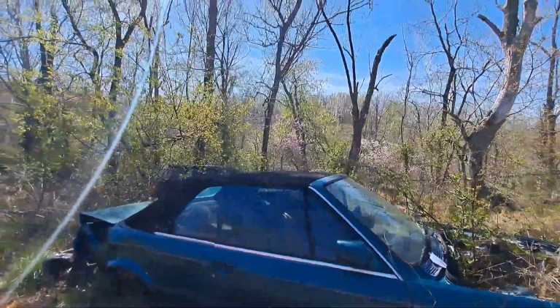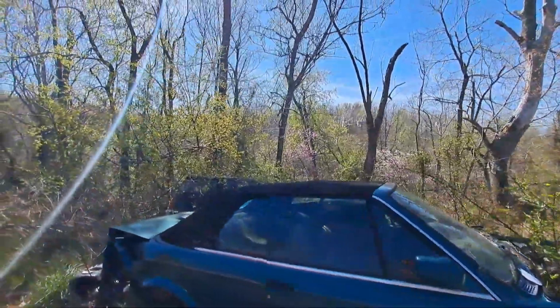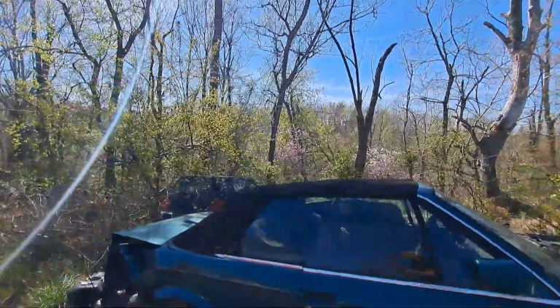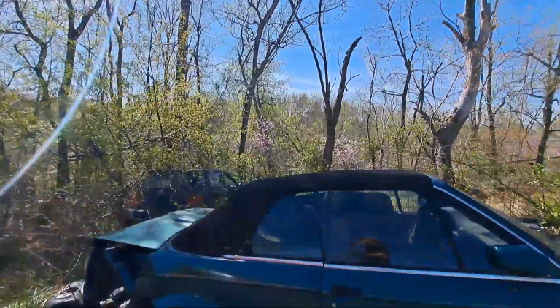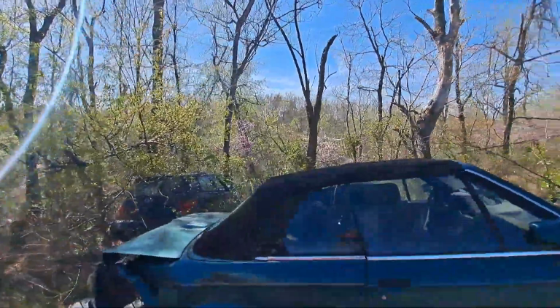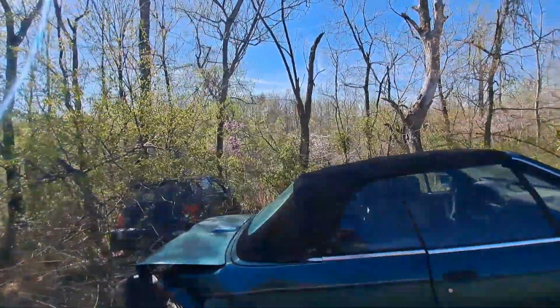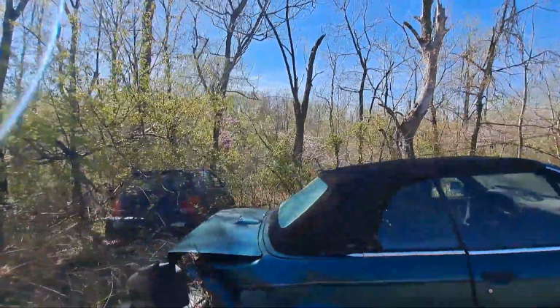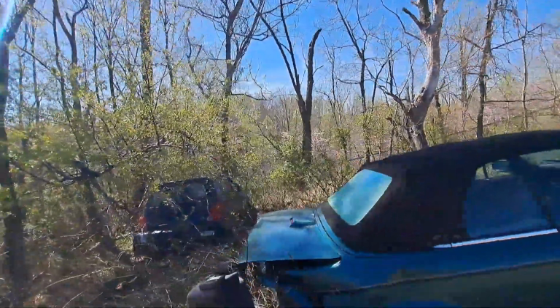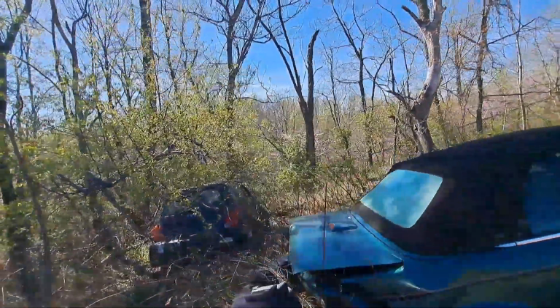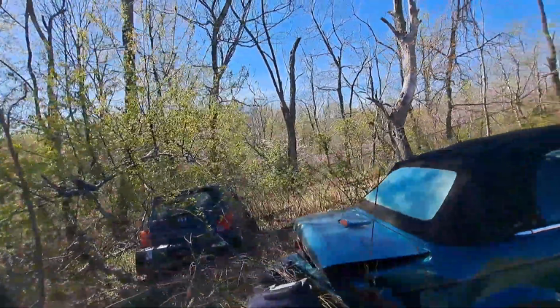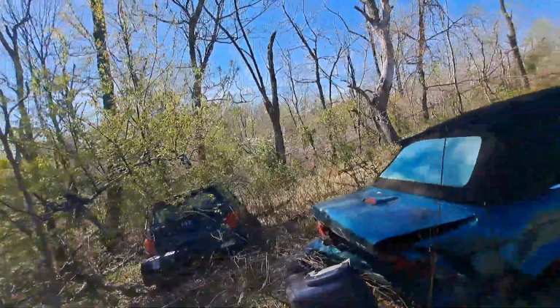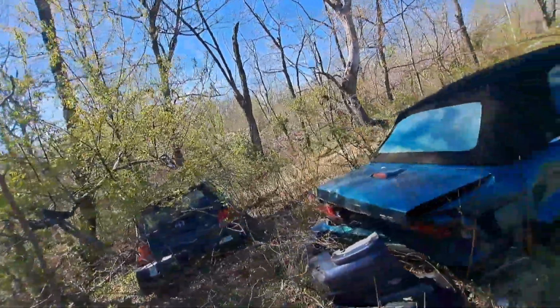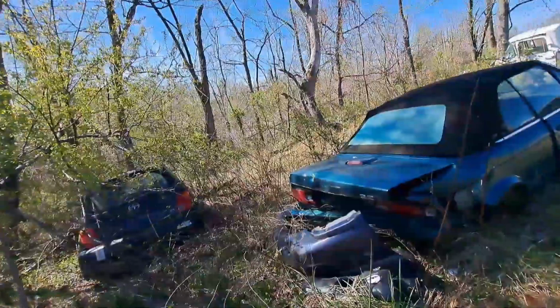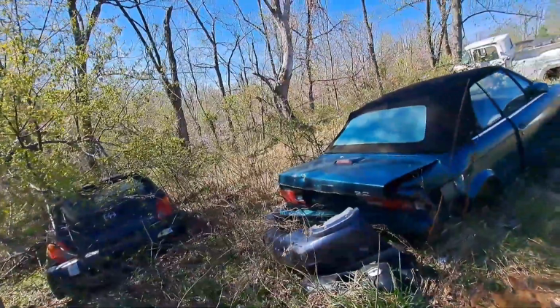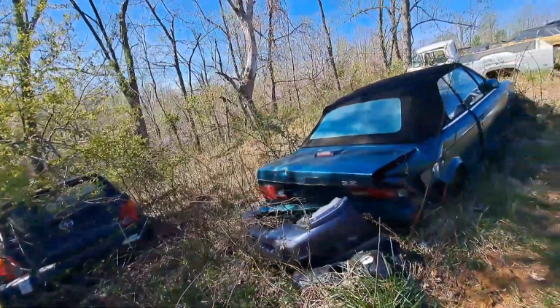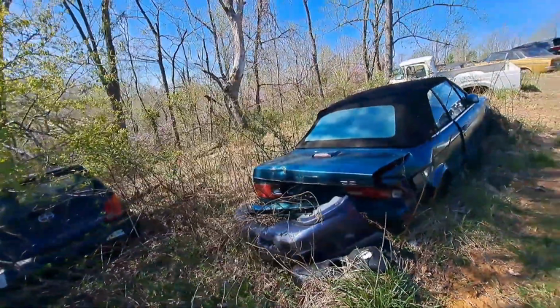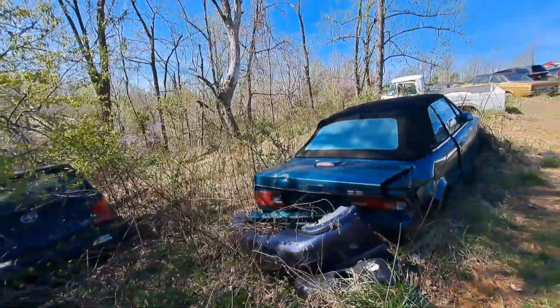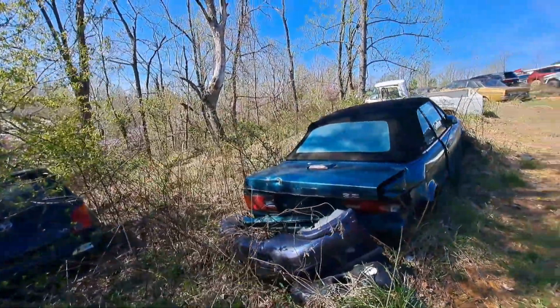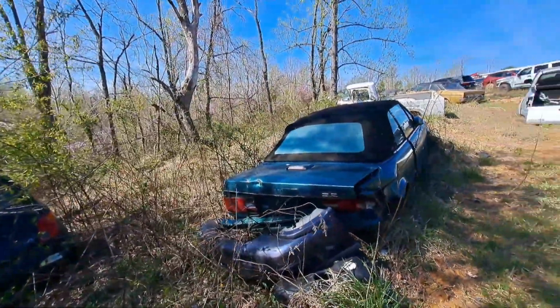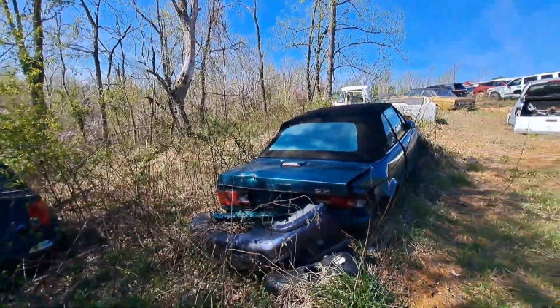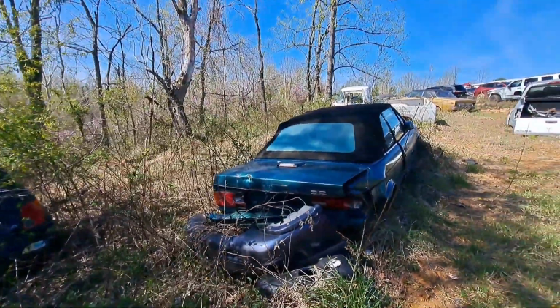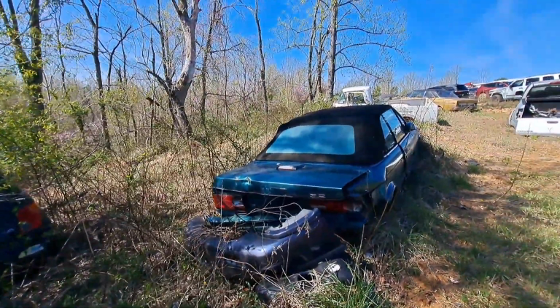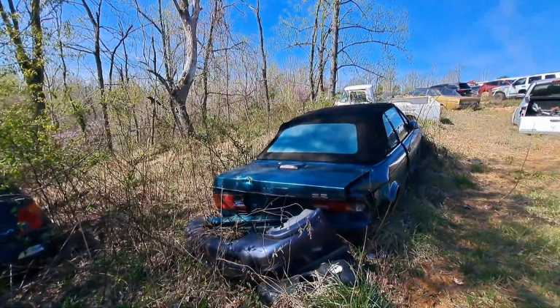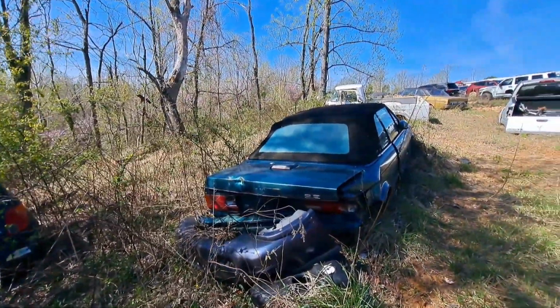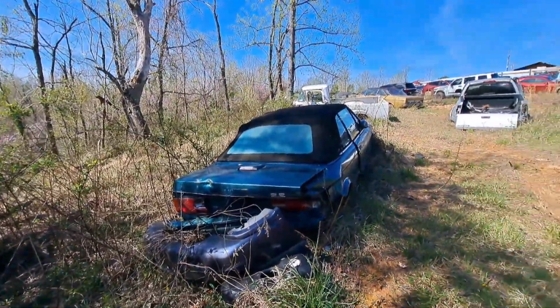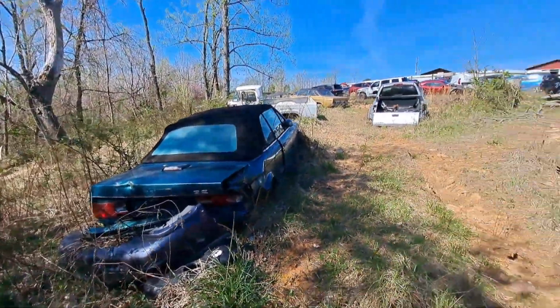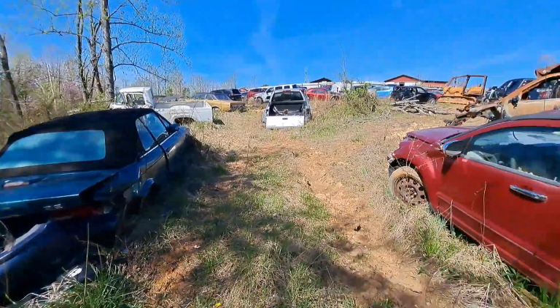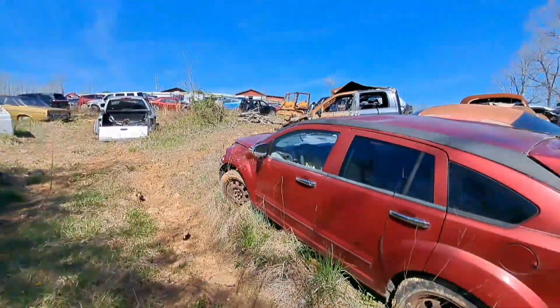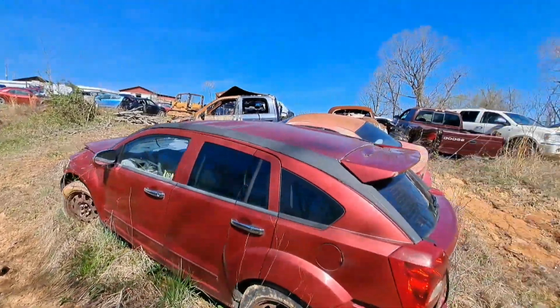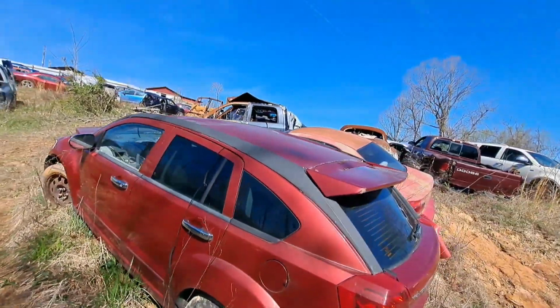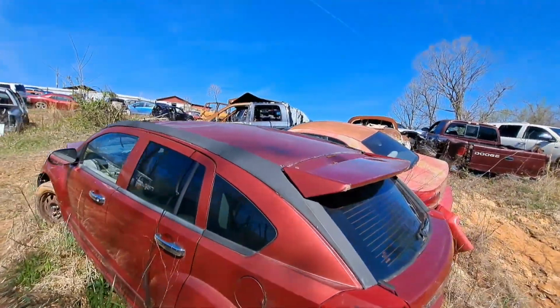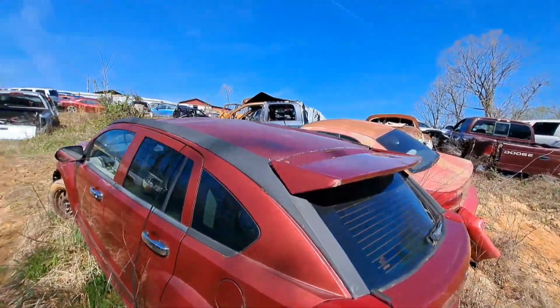A lot of stuff here, guys — trying to keep your 80s and 90s car on the road. What's that? BMW, I think. You guys, it's an oldie.